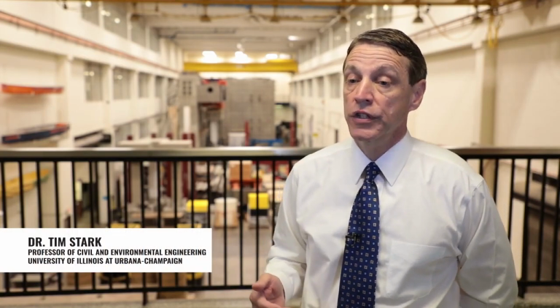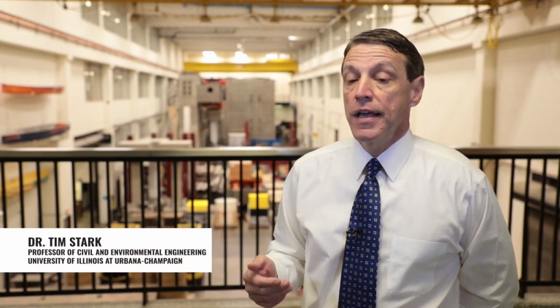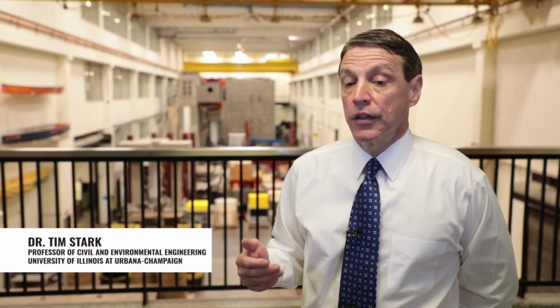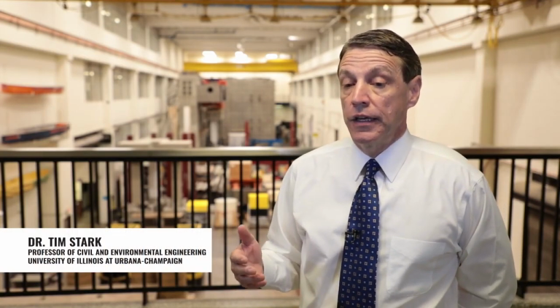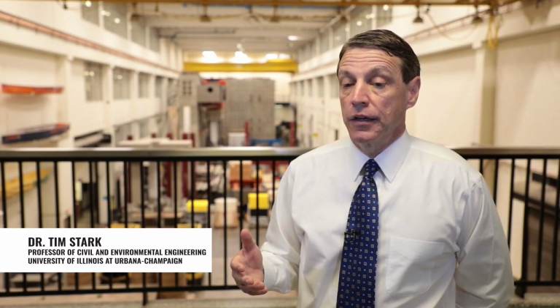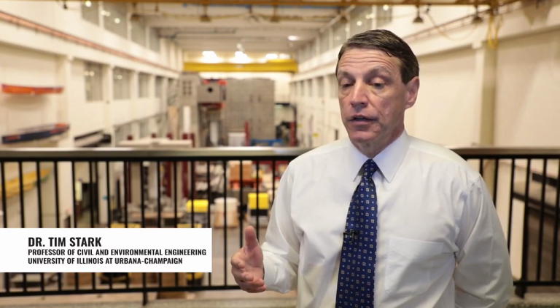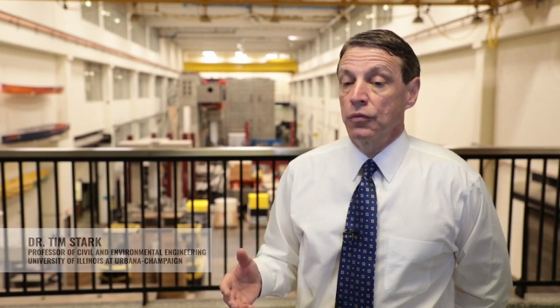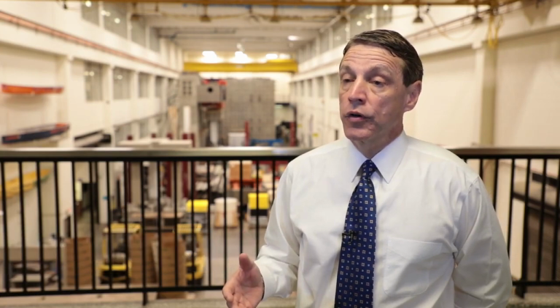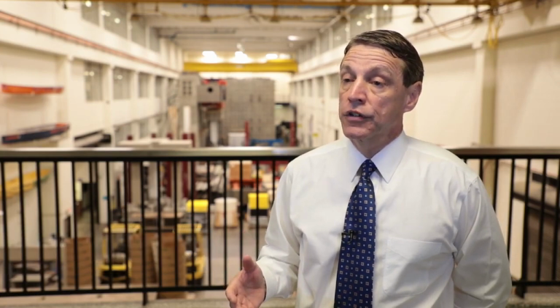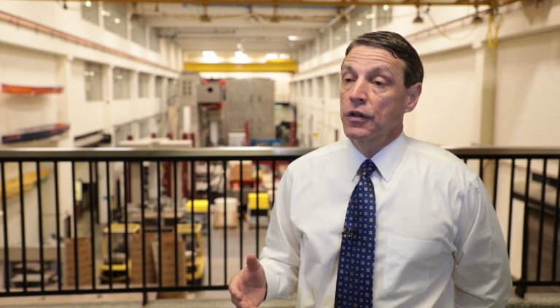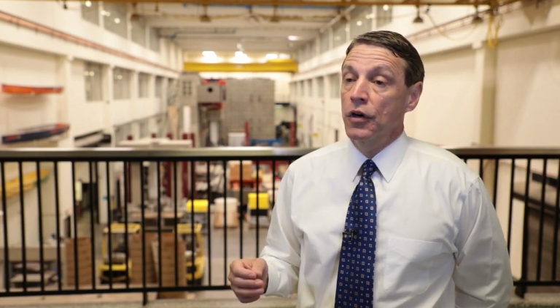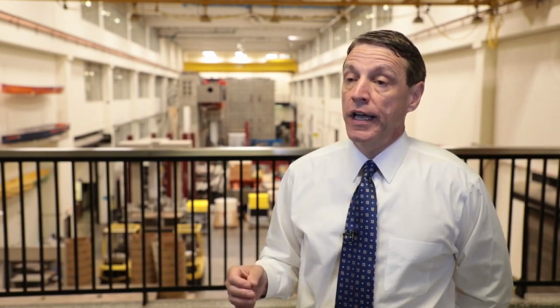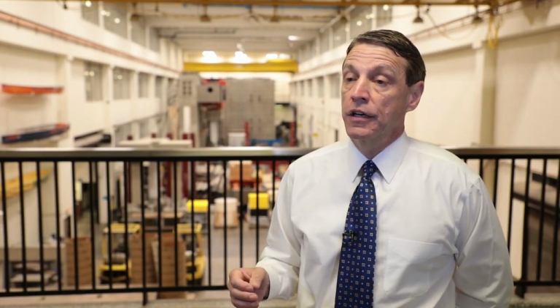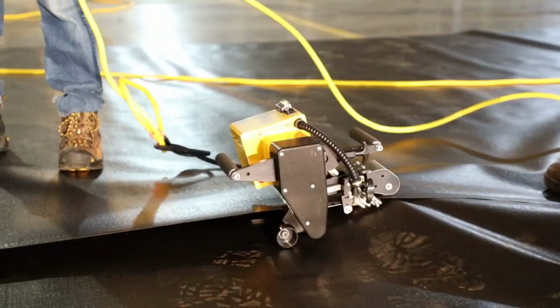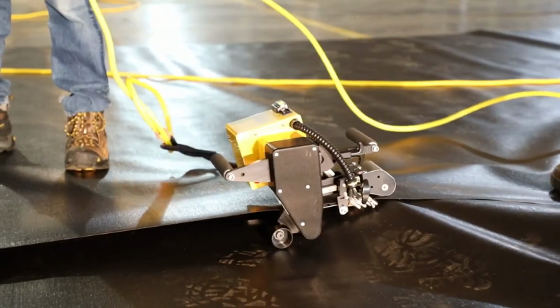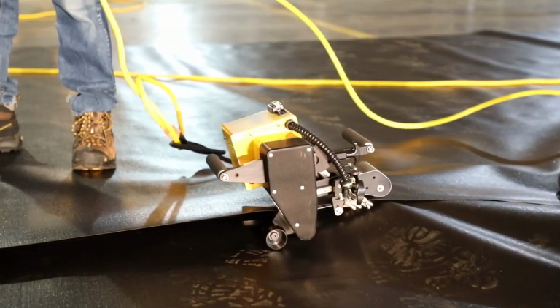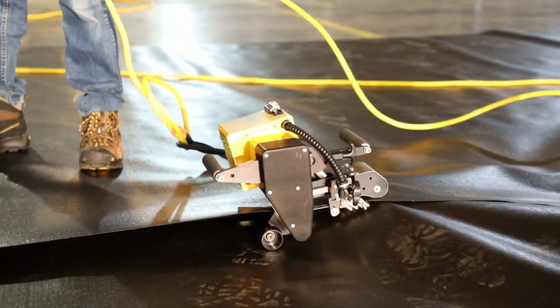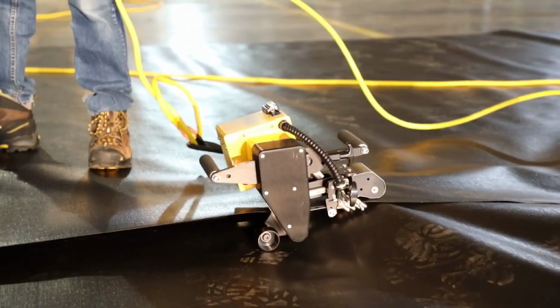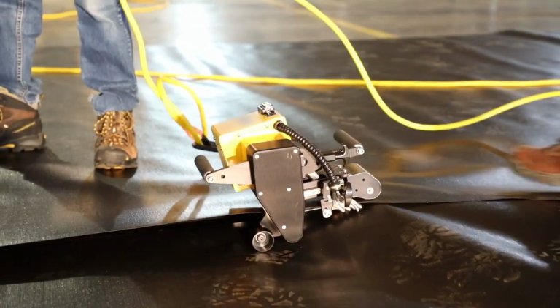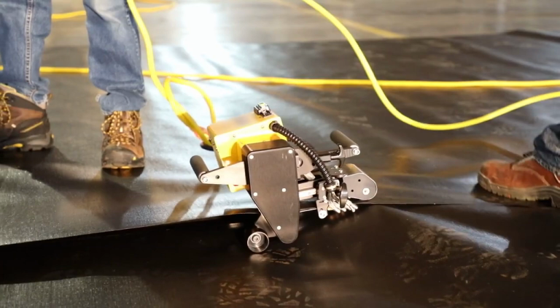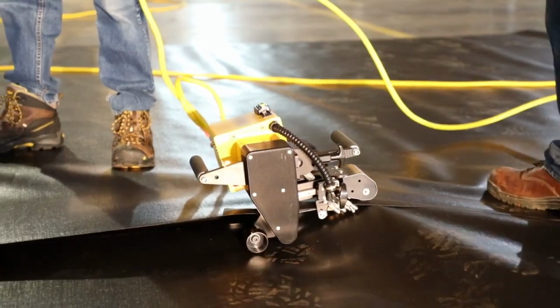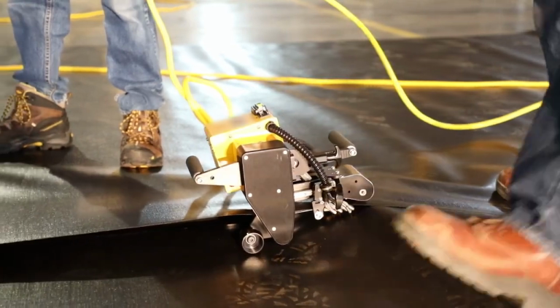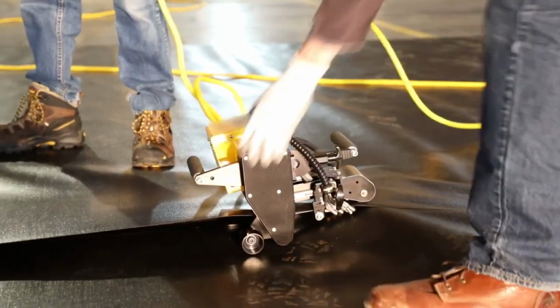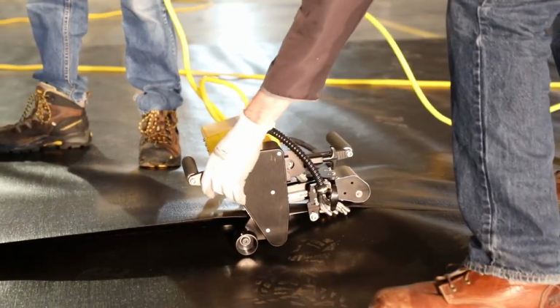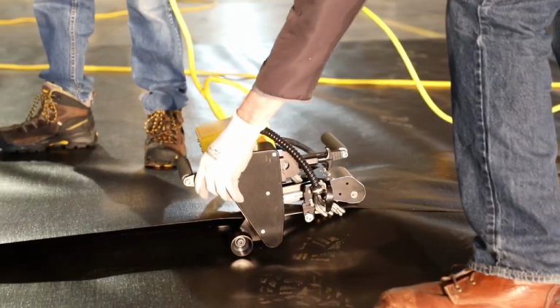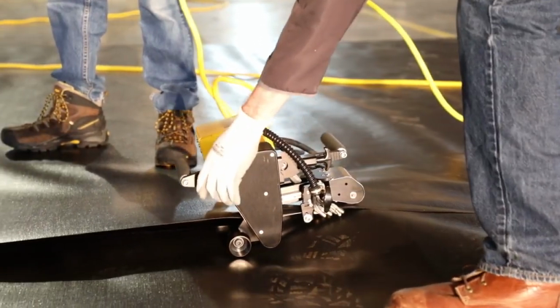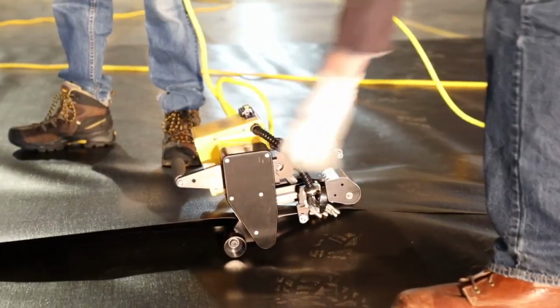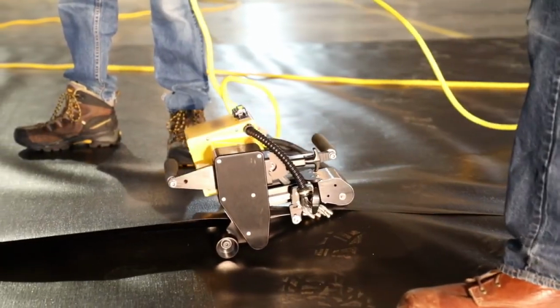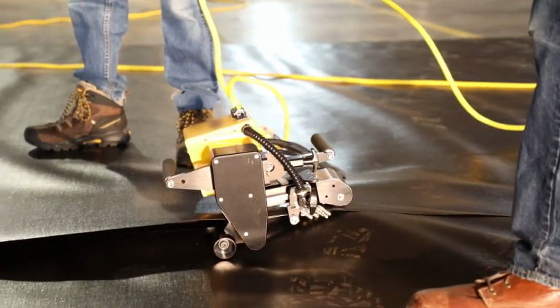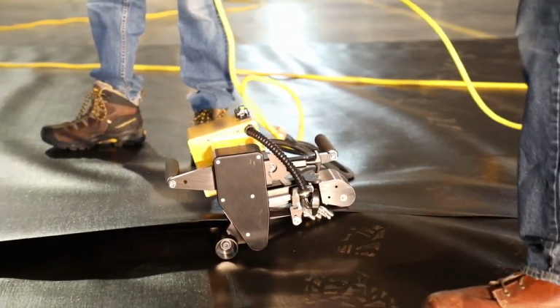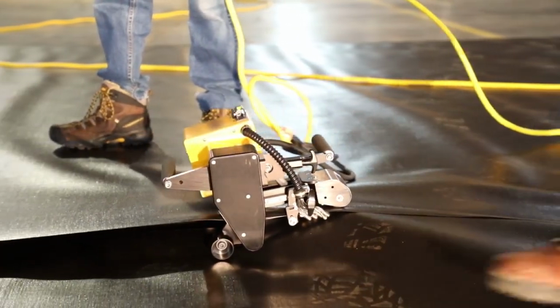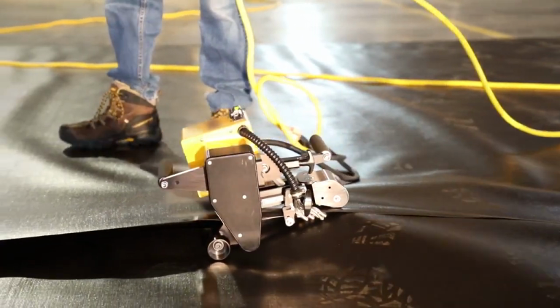First, the welding is undertaken under controlled conditions — constant temperature, constant wind, little if any dirt in the seam.